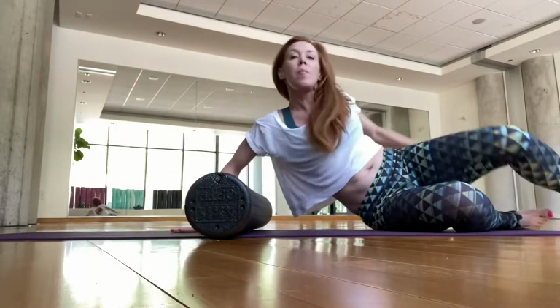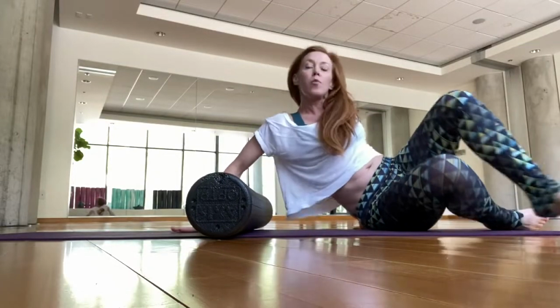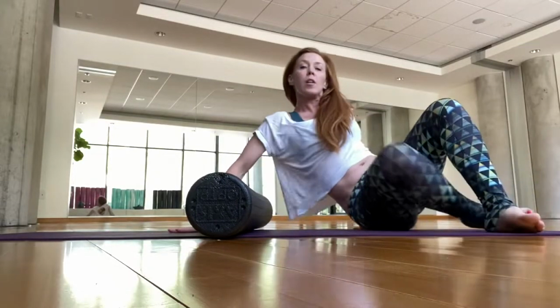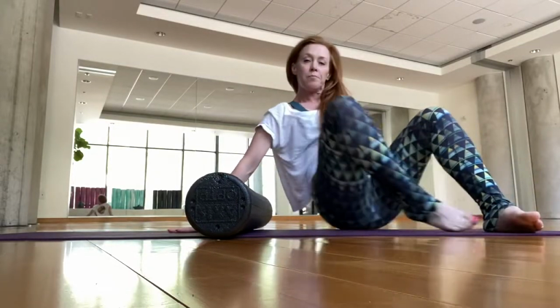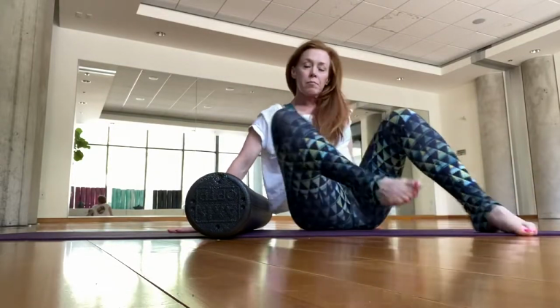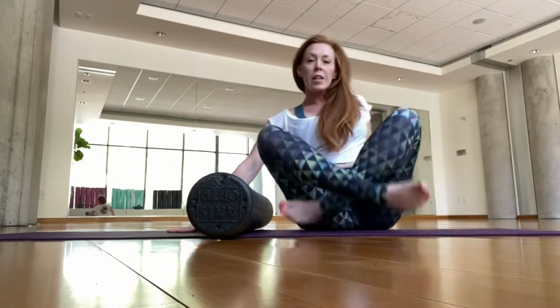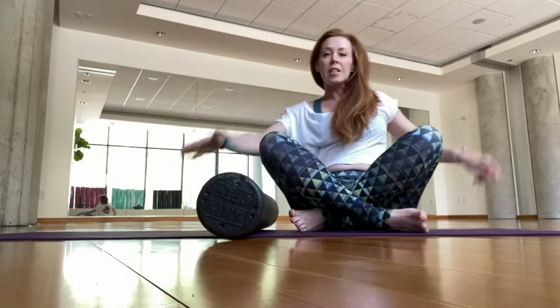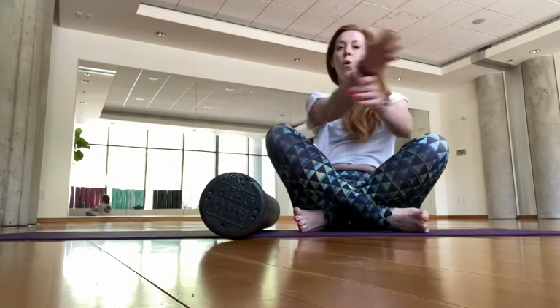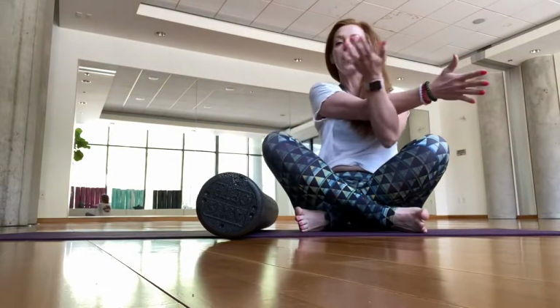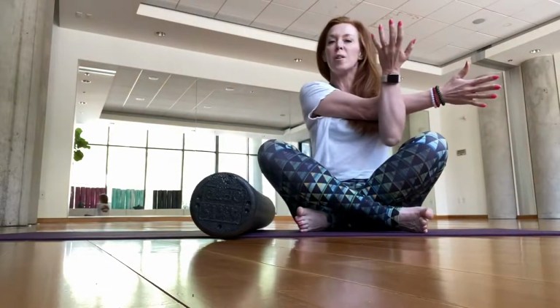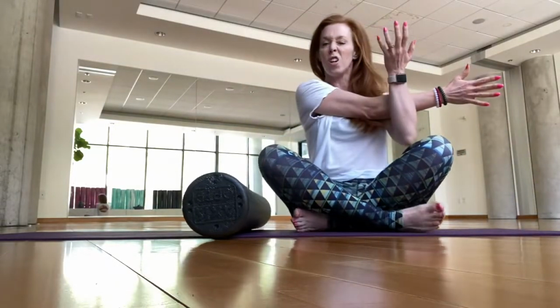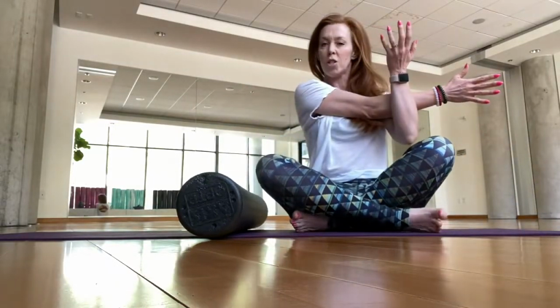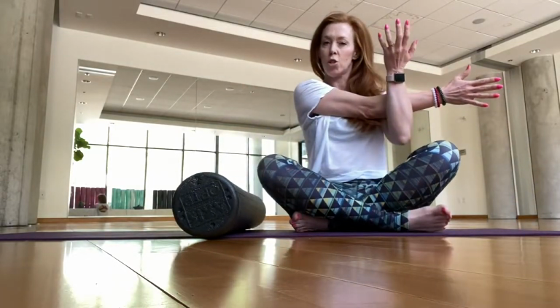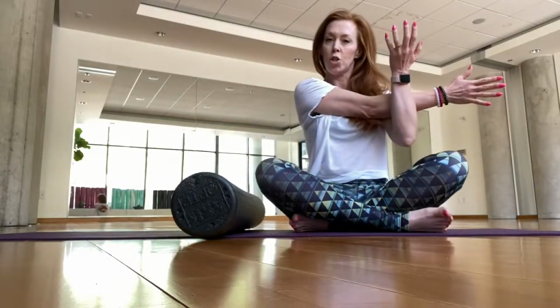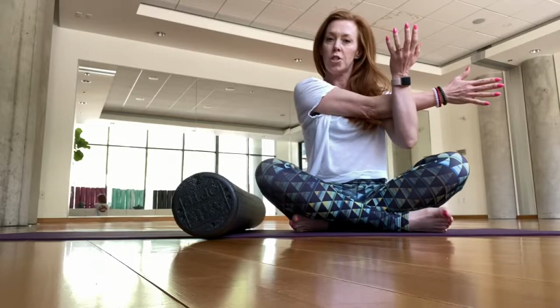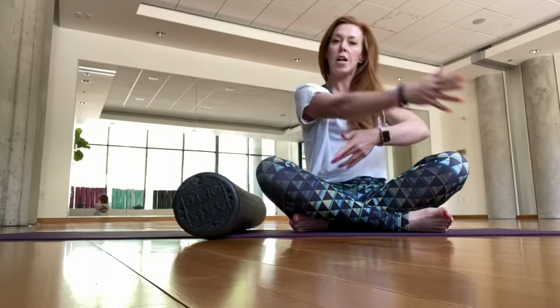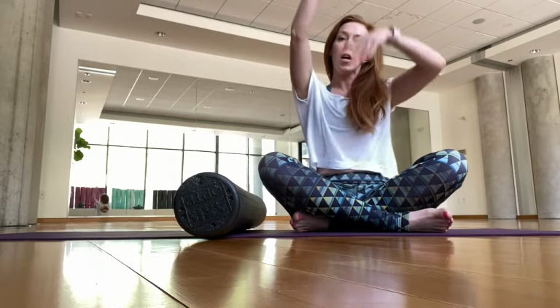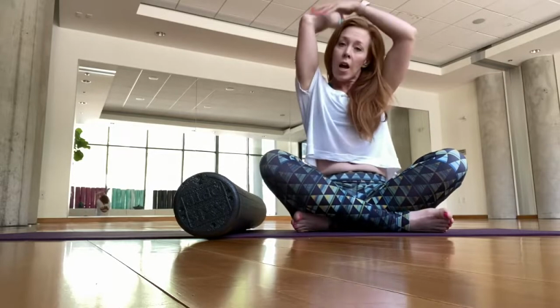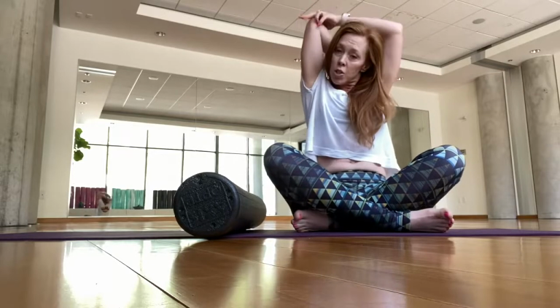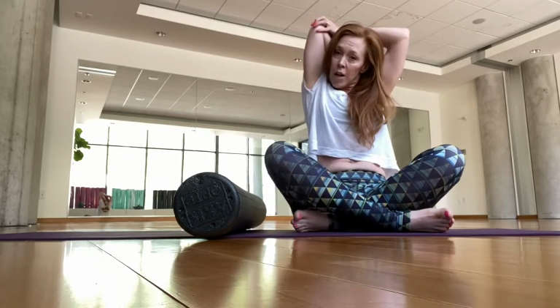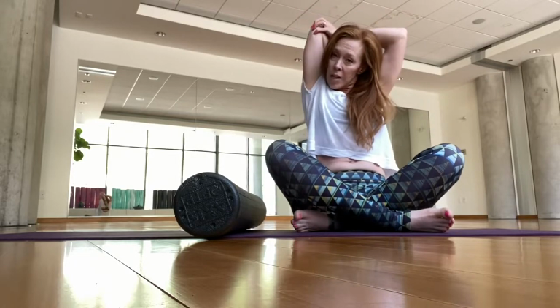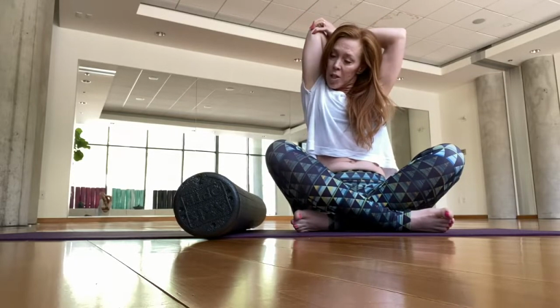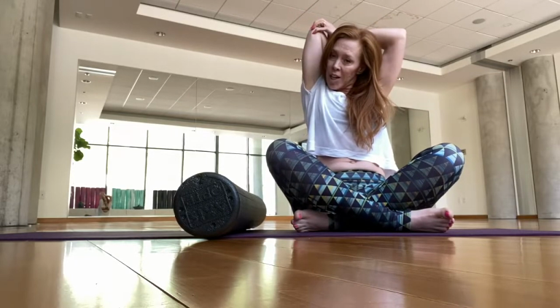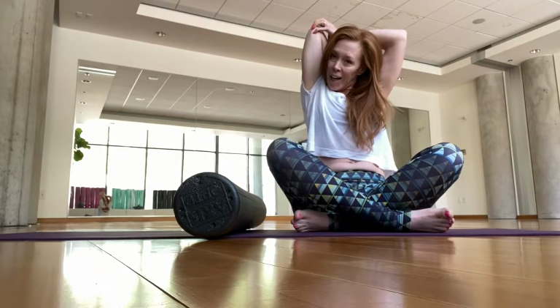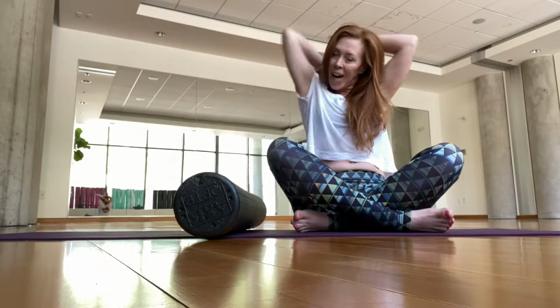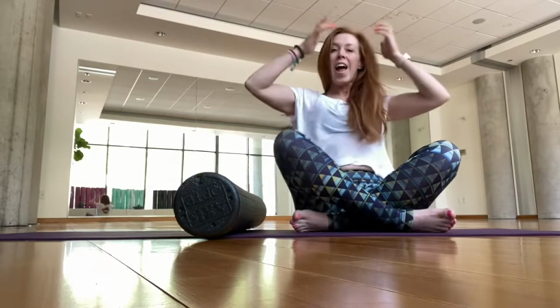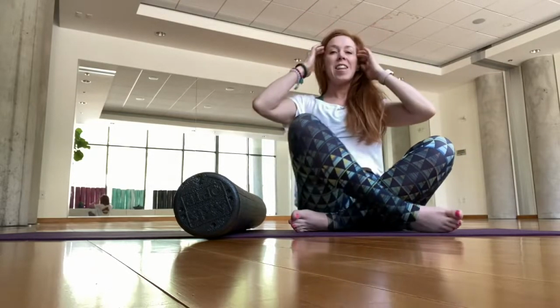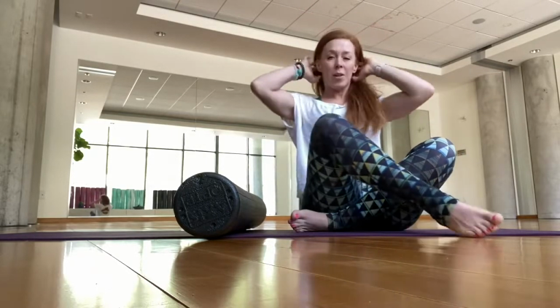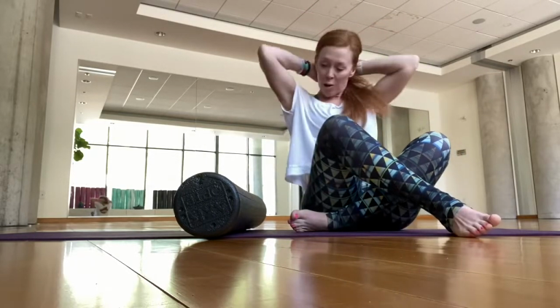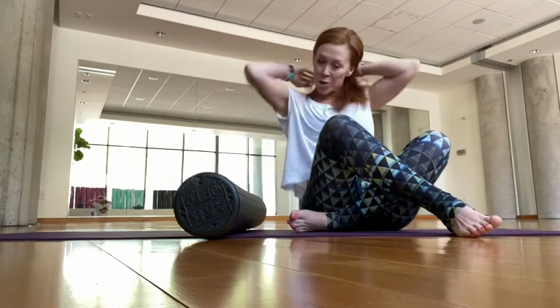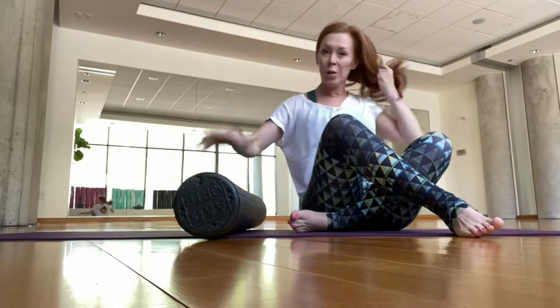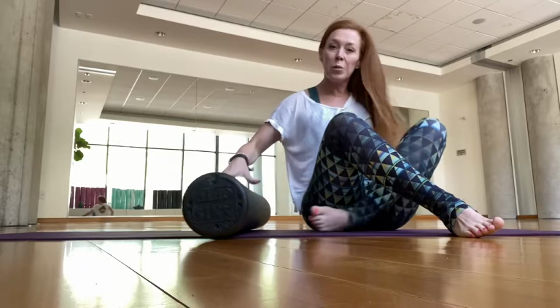Come up — normally in class we'd hold this a little bit longer — and do a shoulder stretch and a tricep stretch. Then we're going to go to glutes.